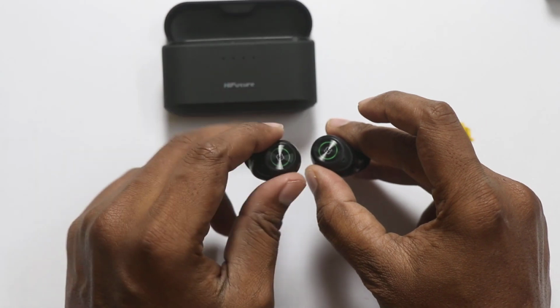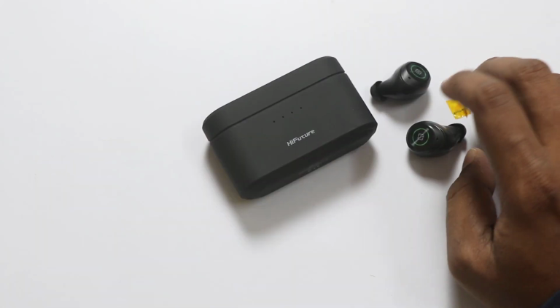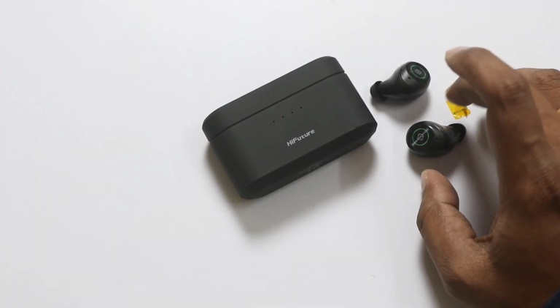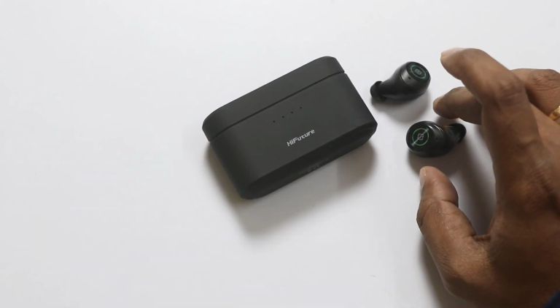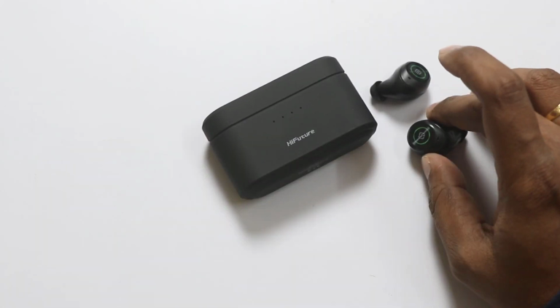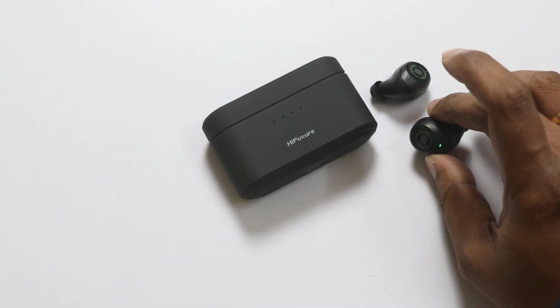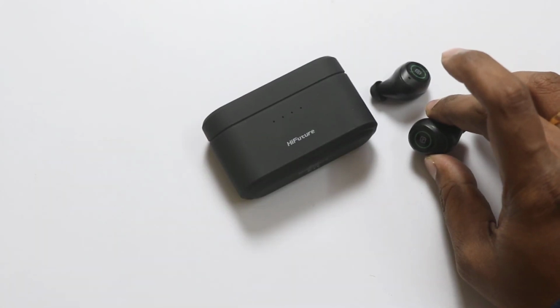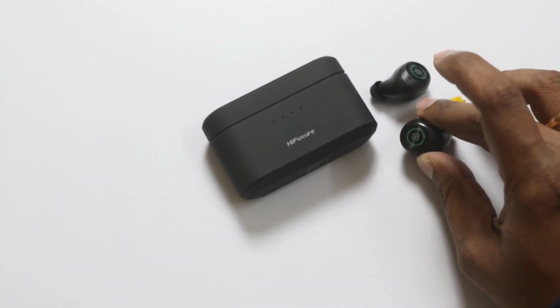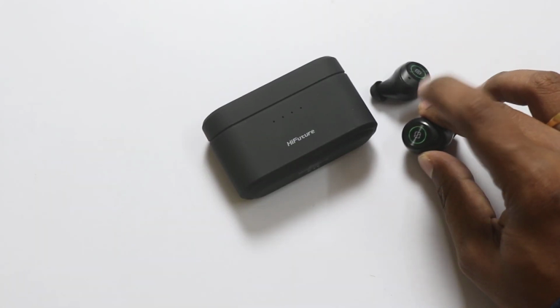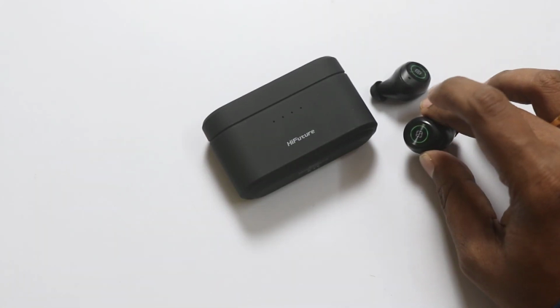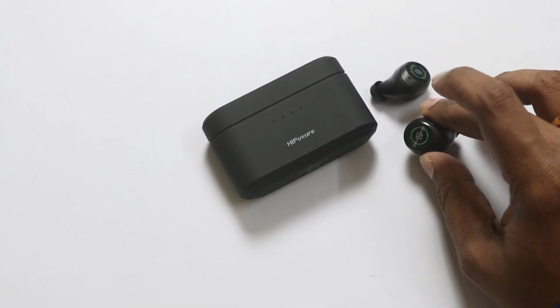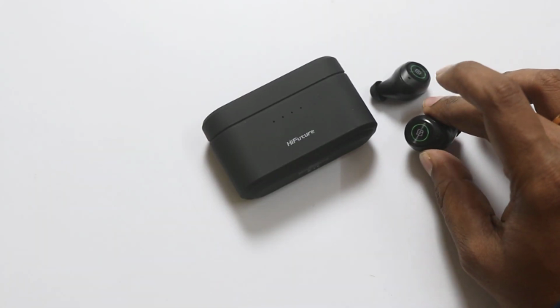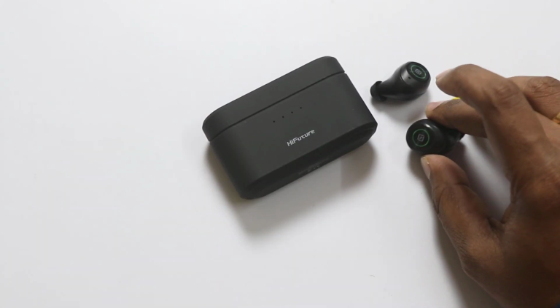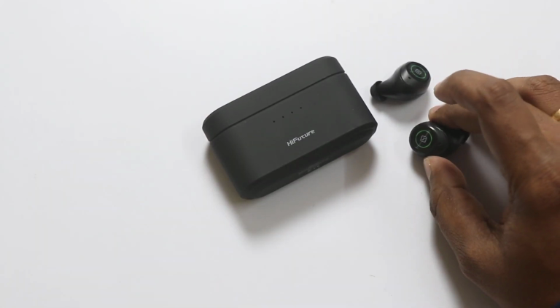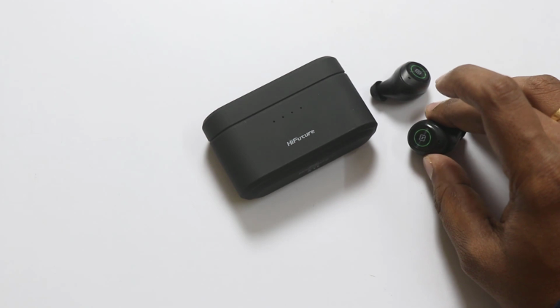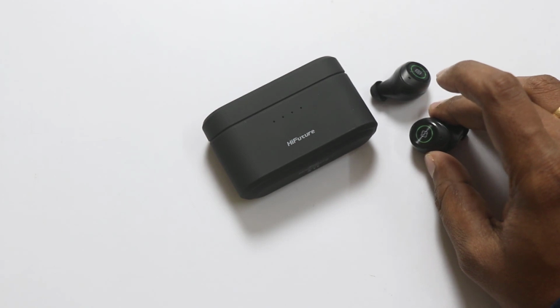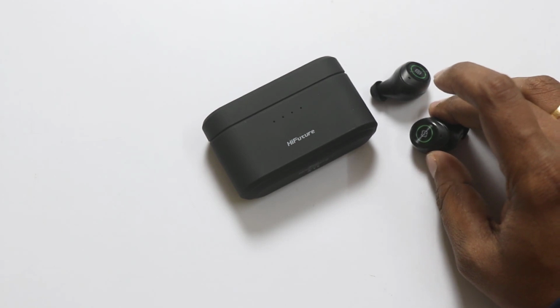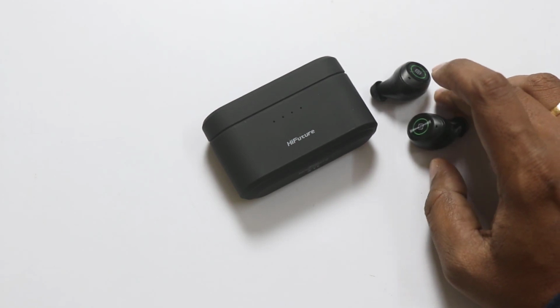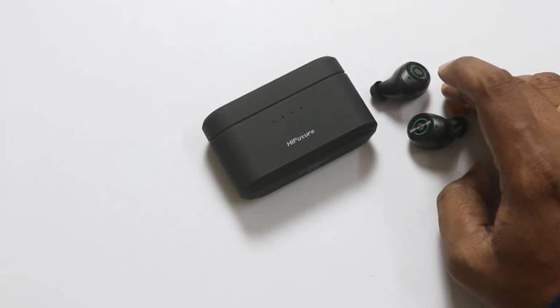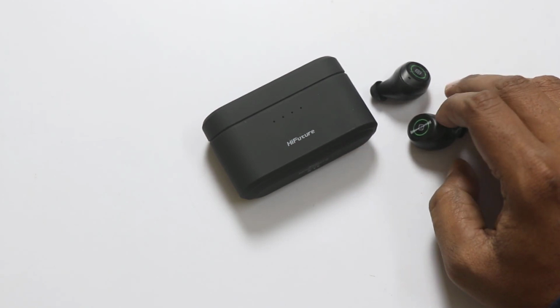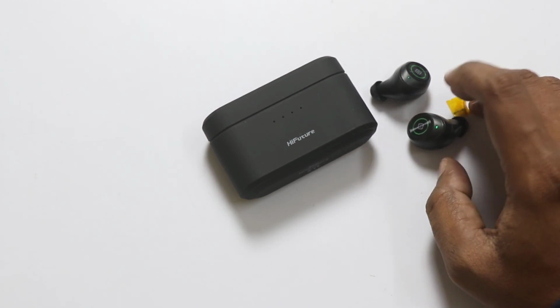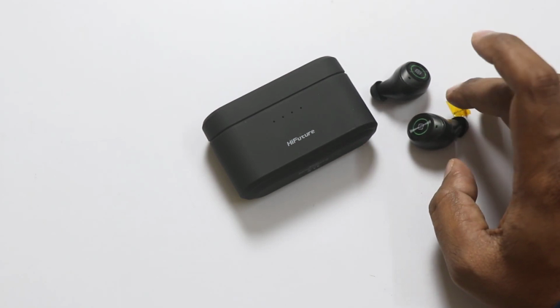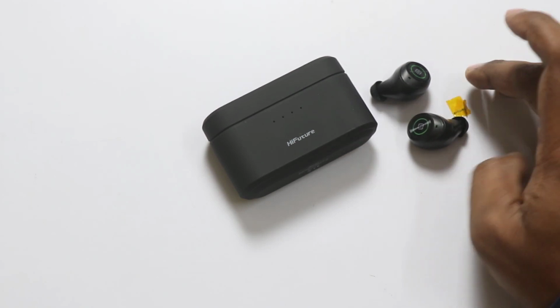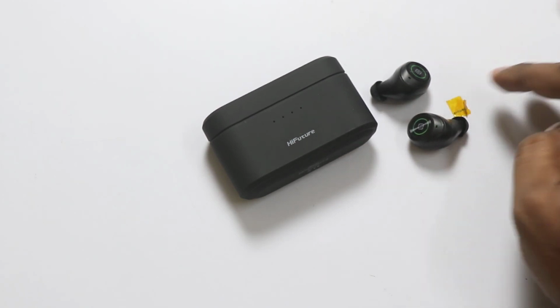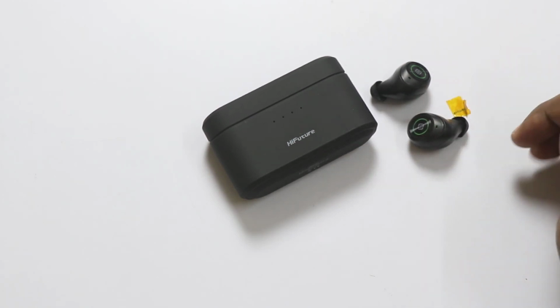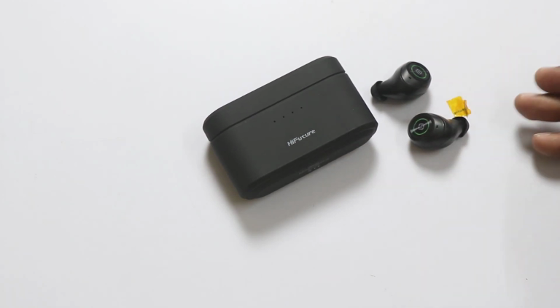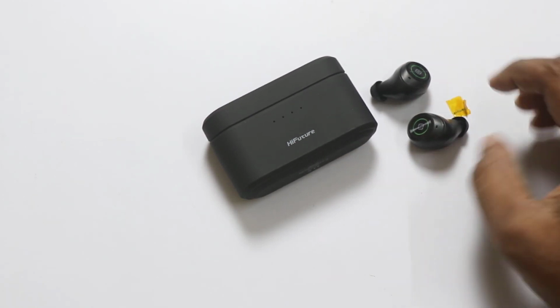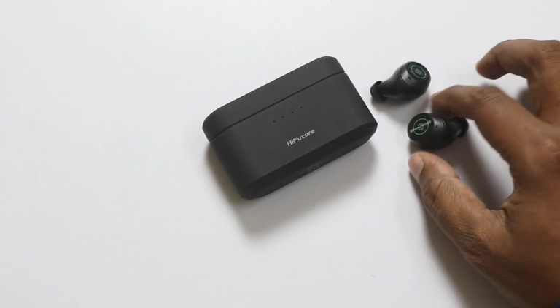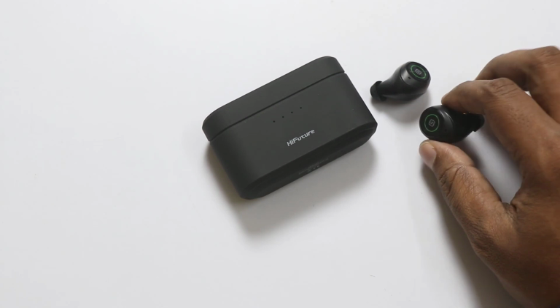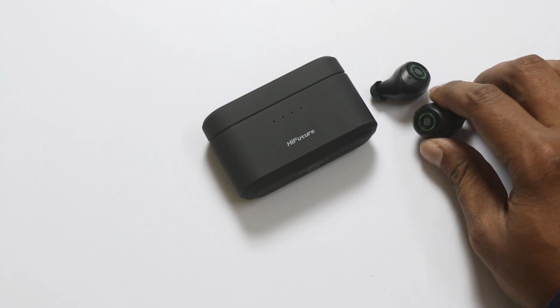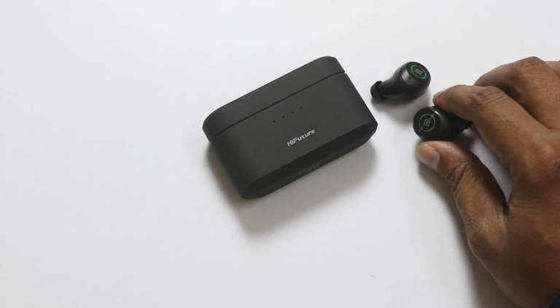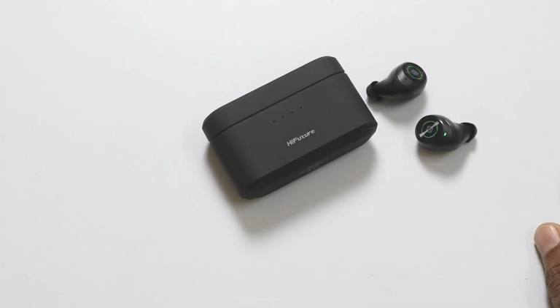Friends, I want to talk about this earbud's sound quality. The bass is not up to mark. In other words, the vocal and instrumental sound is crystal clear. The voice quality is excellent.